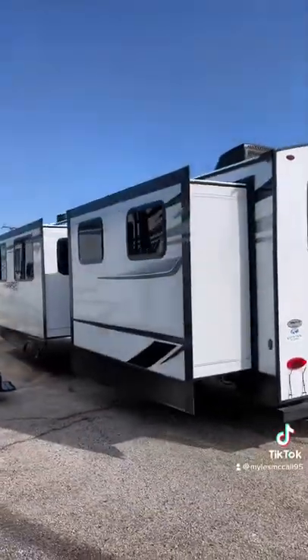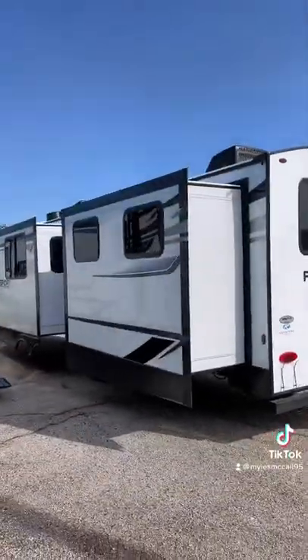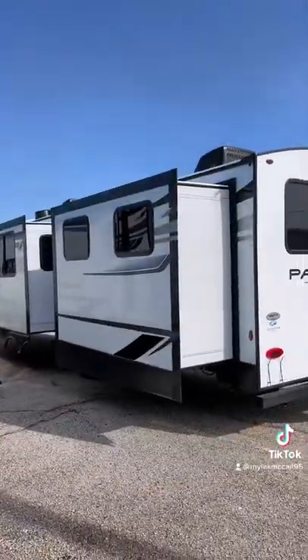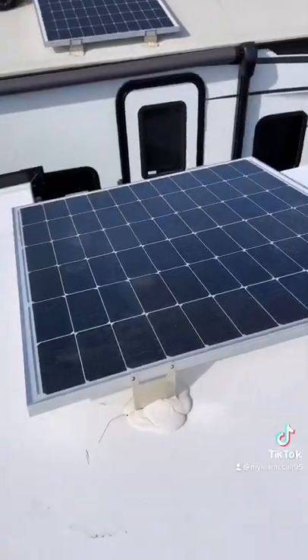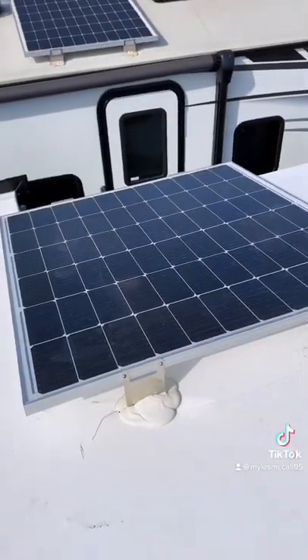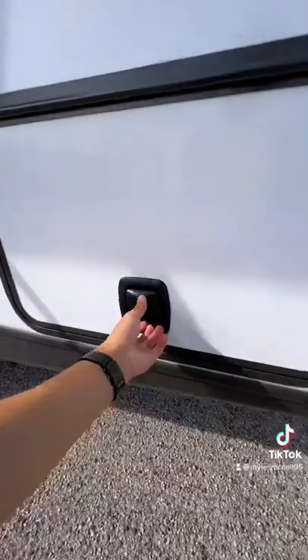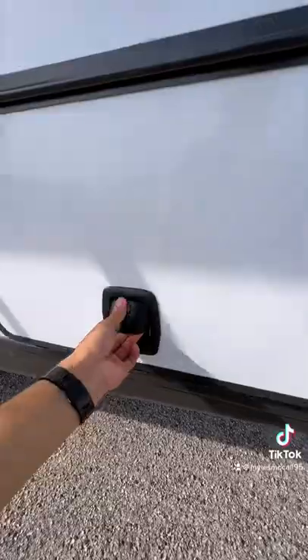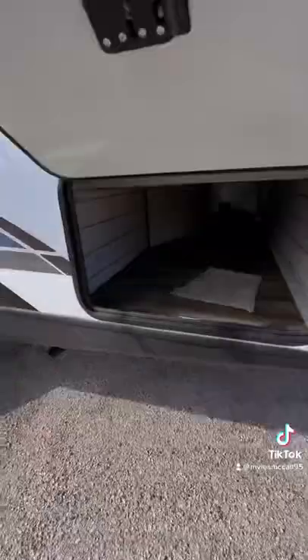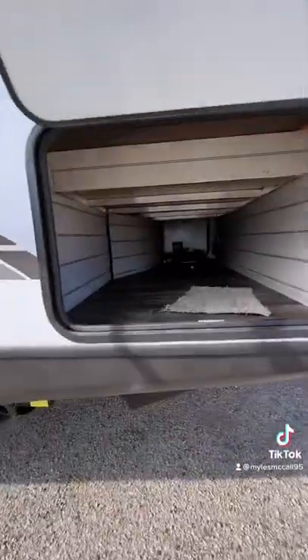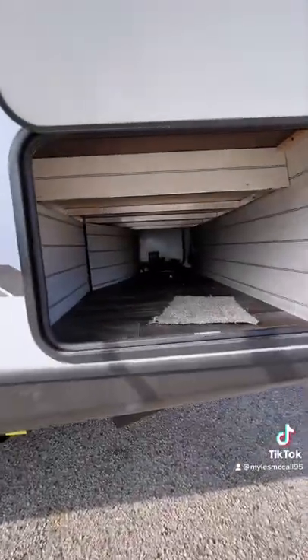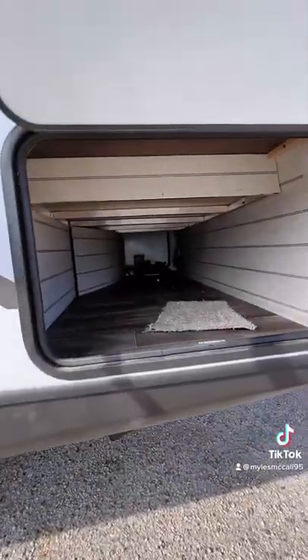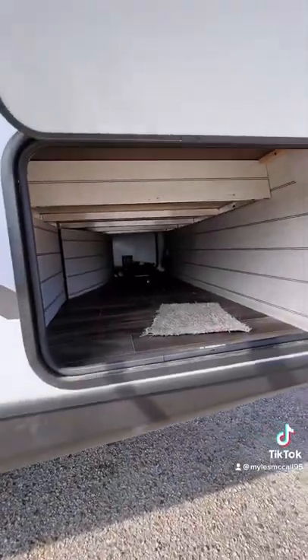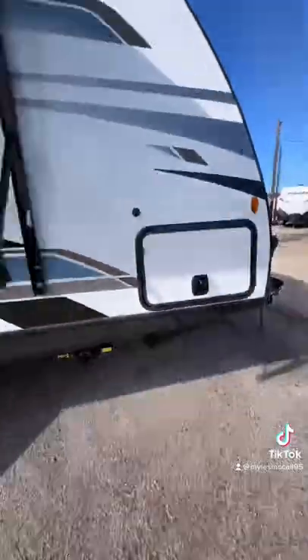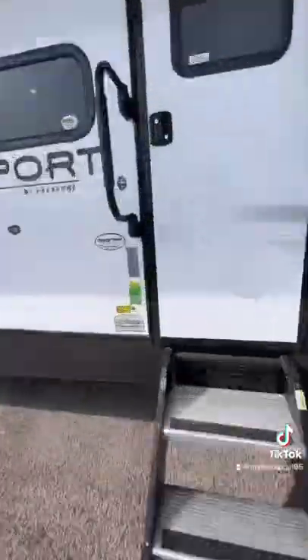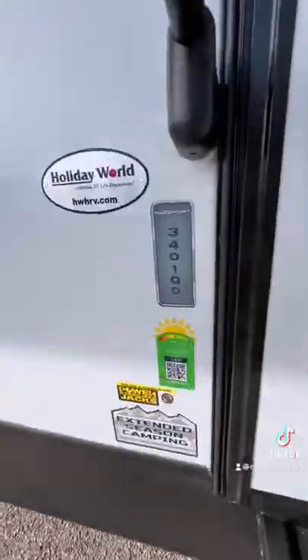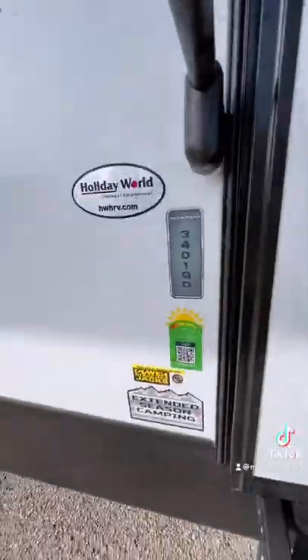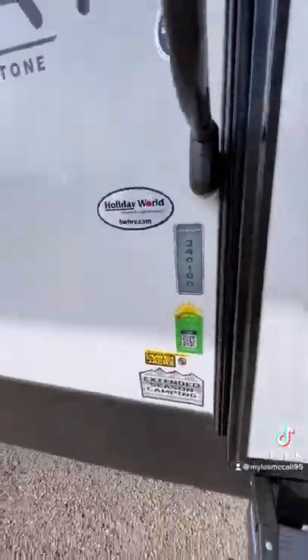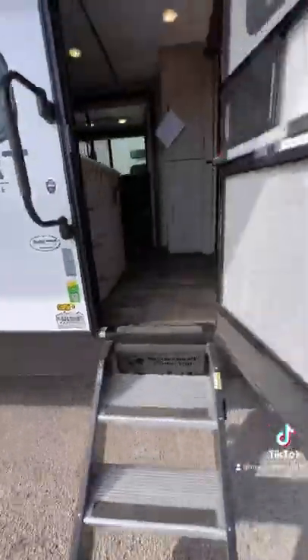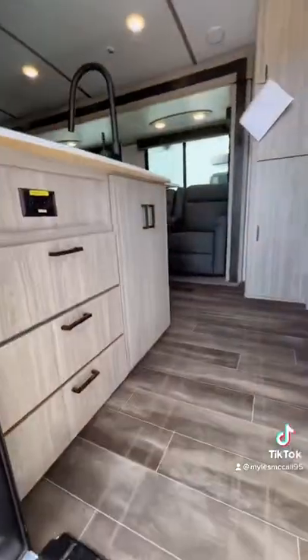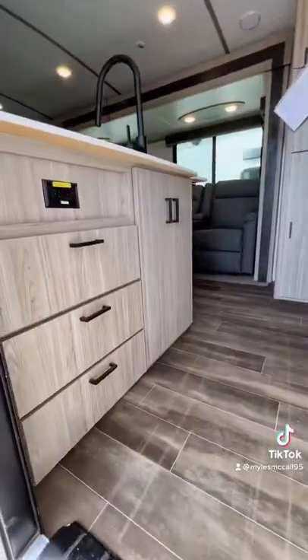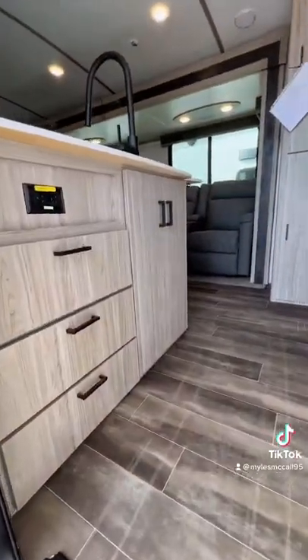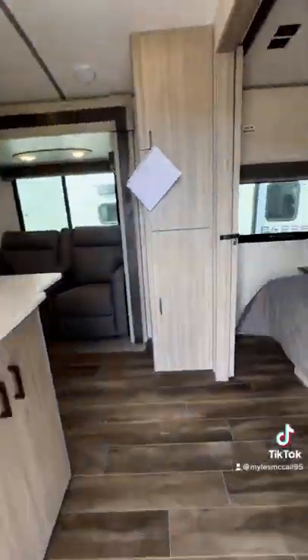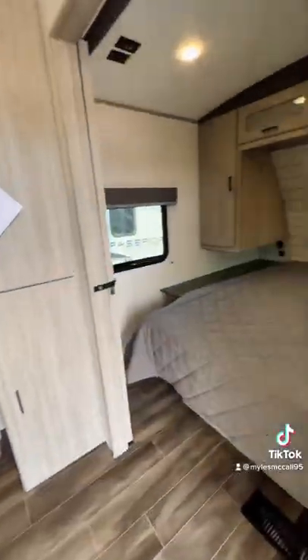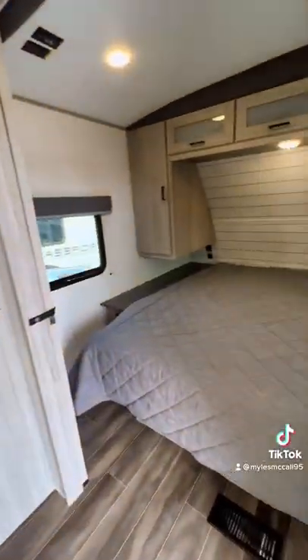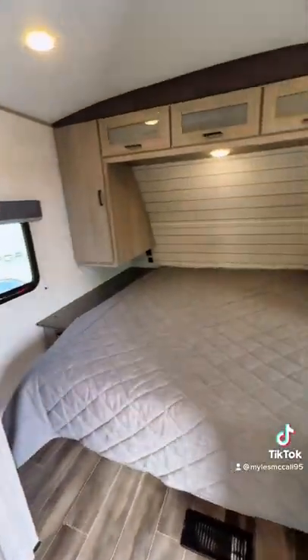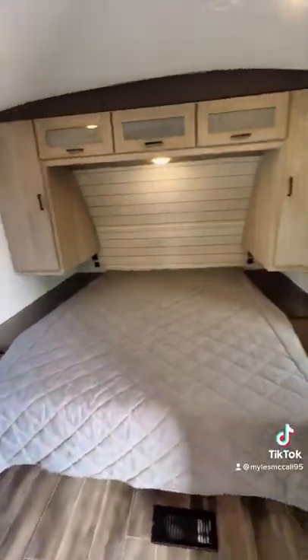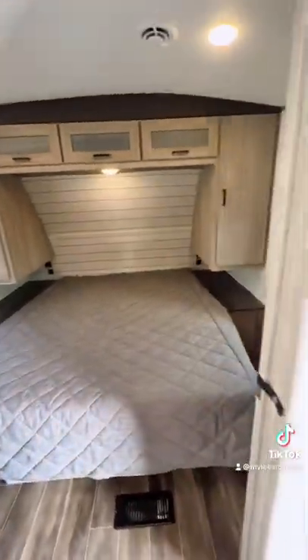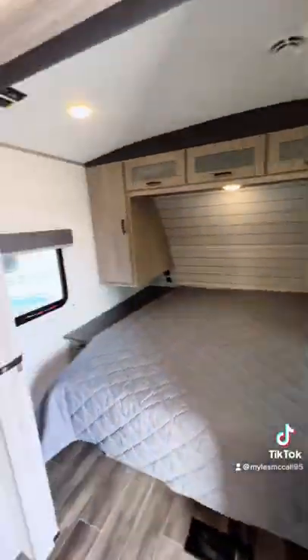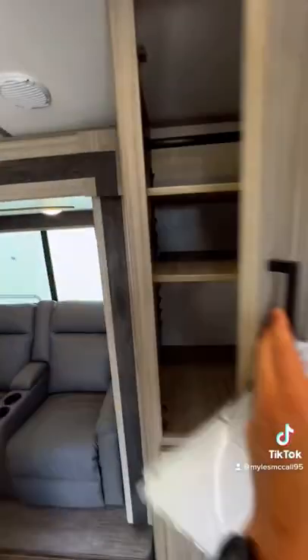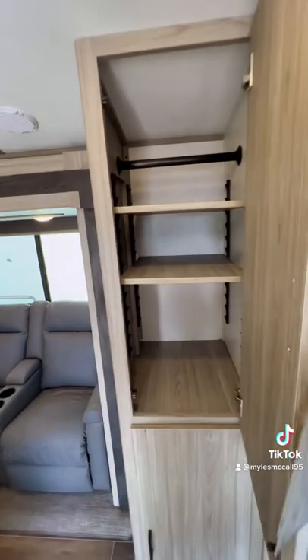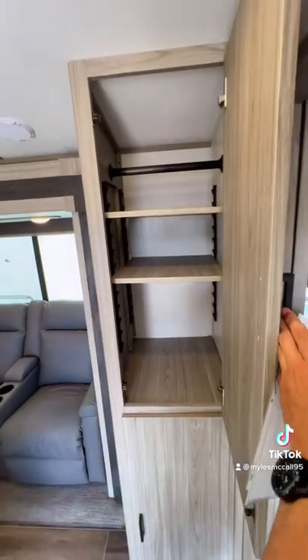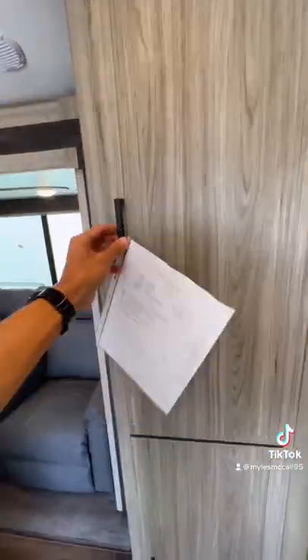It's even going to trump a lot of fifth wheel bunkhouses. You have a 200-watt solar panel on the roof, pass-through storage up front, a solid step entry into the RV, plus two entrances on the outside, and a residential queen-size bed in the main bedroom.